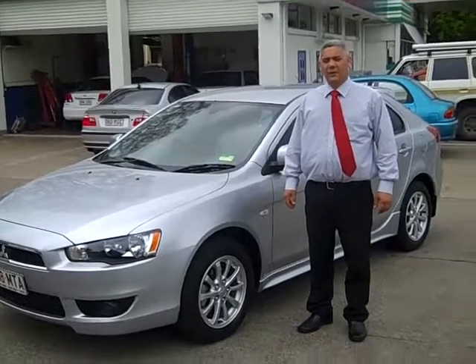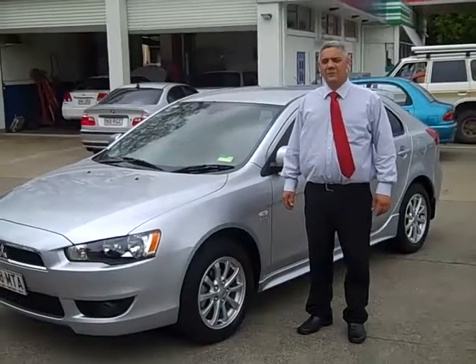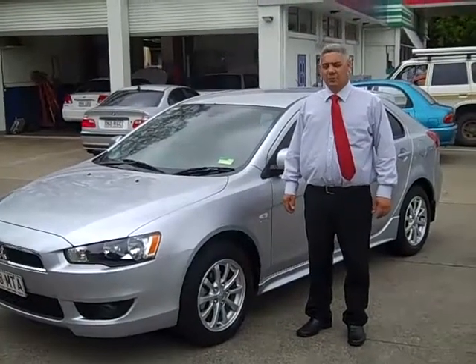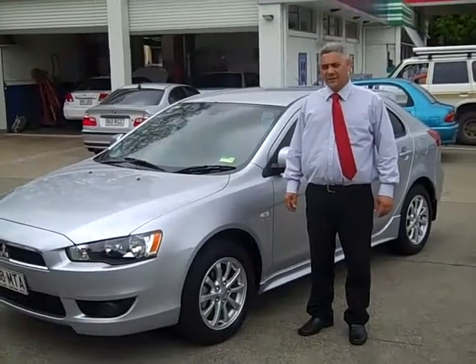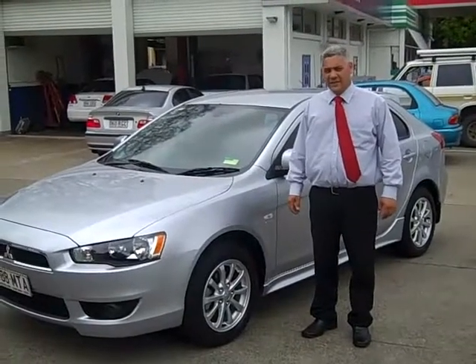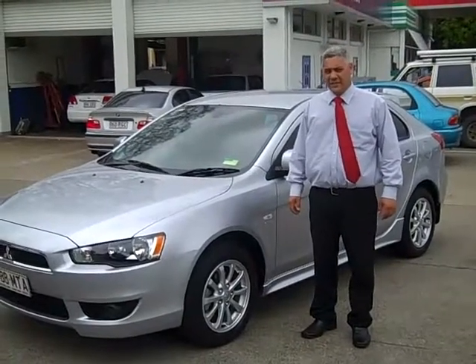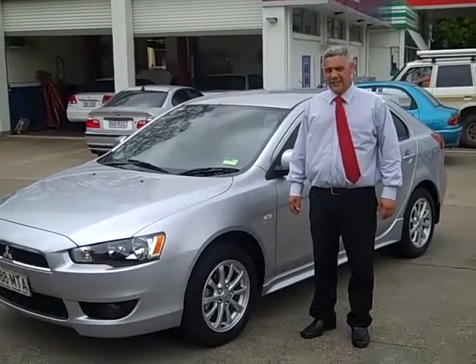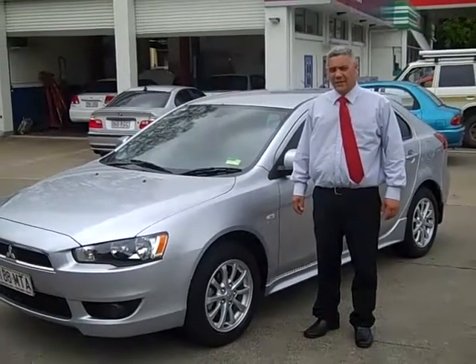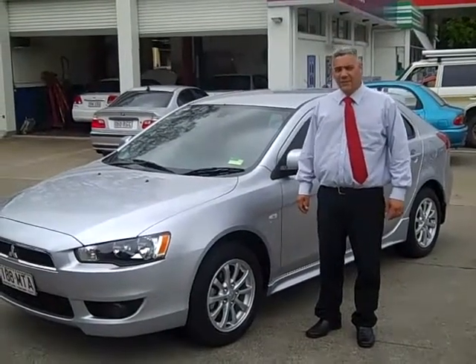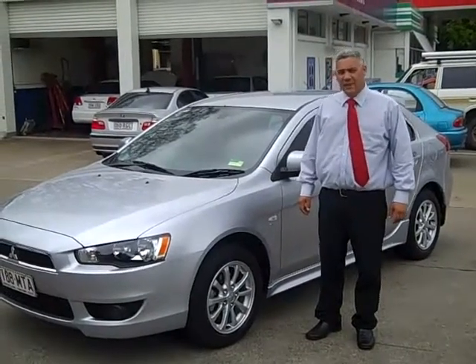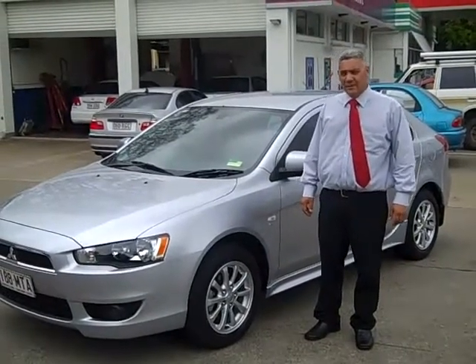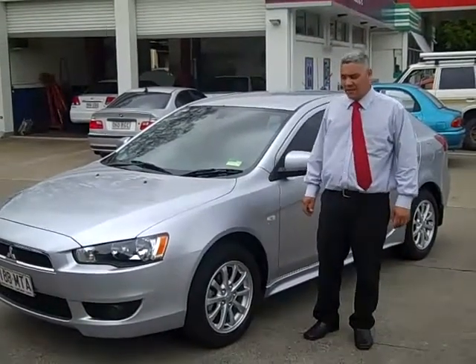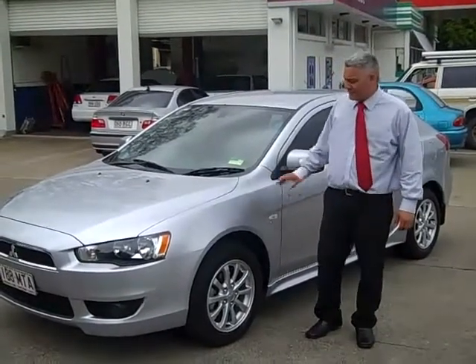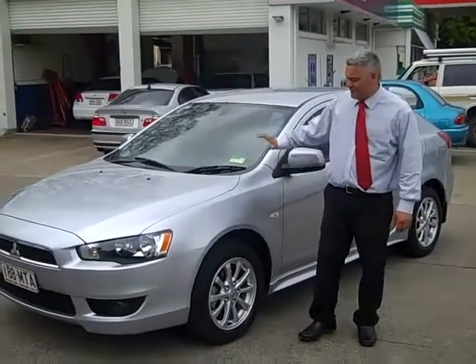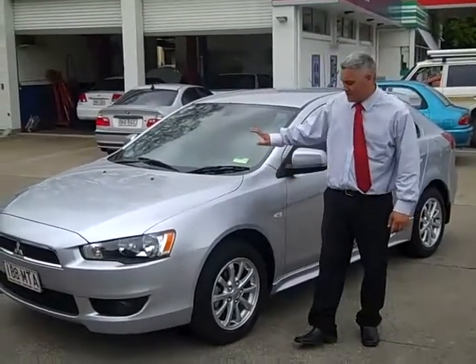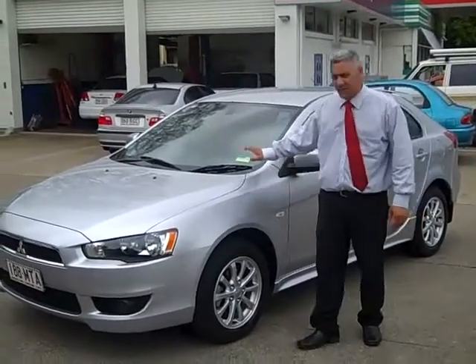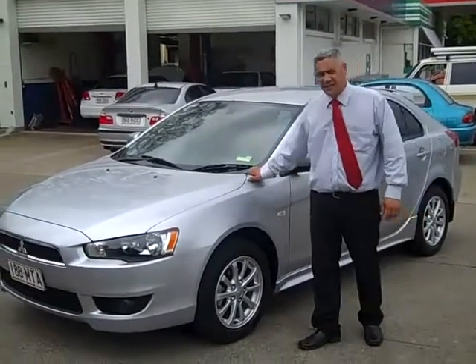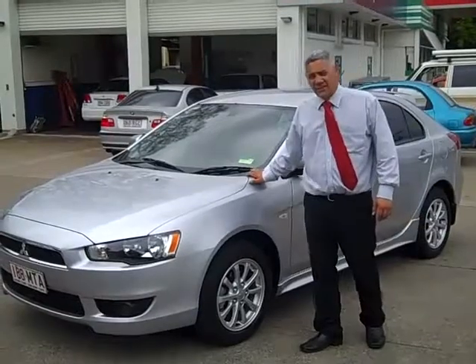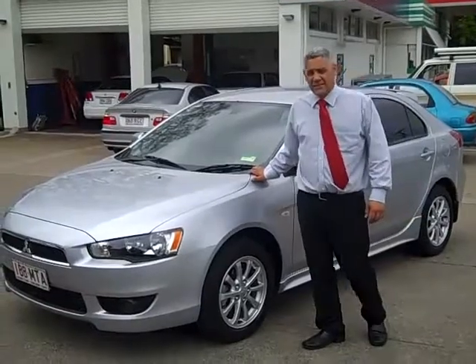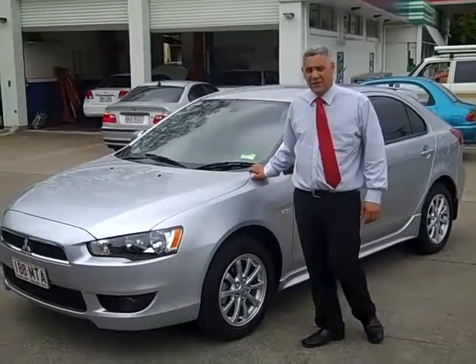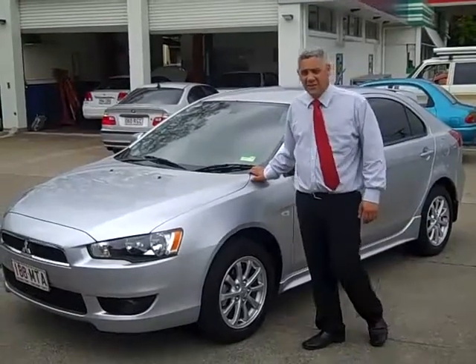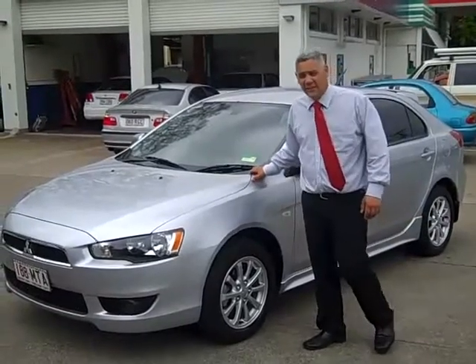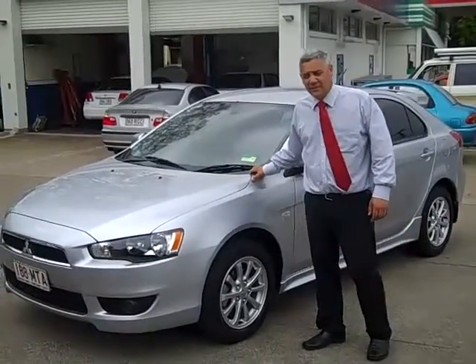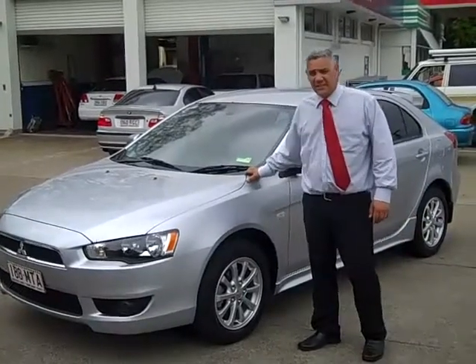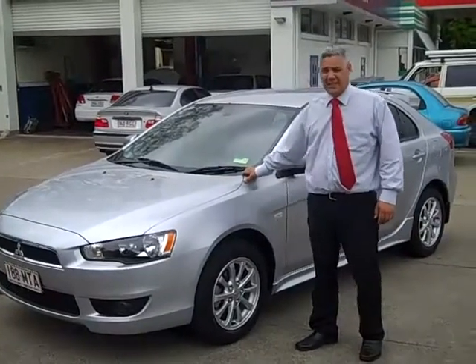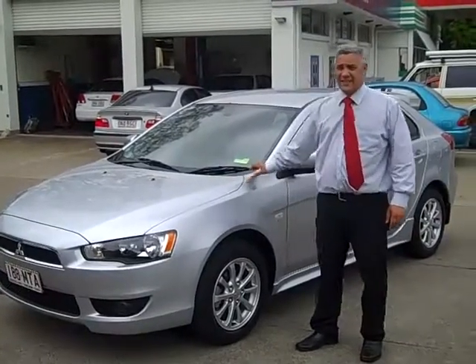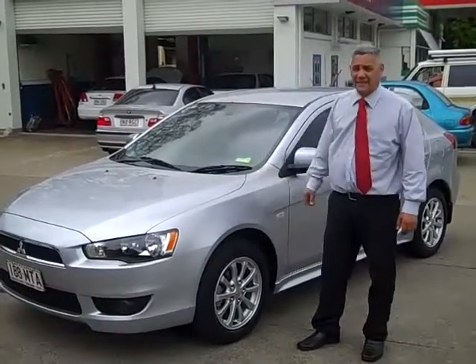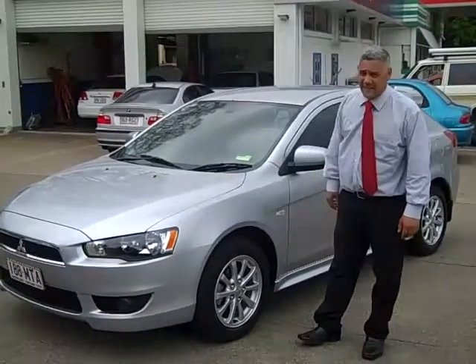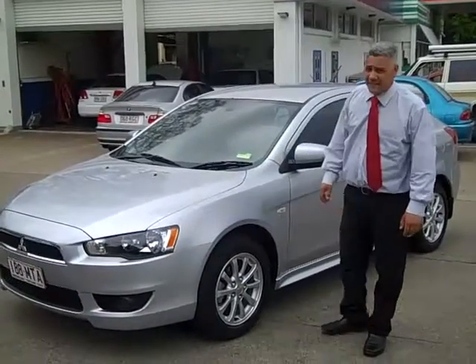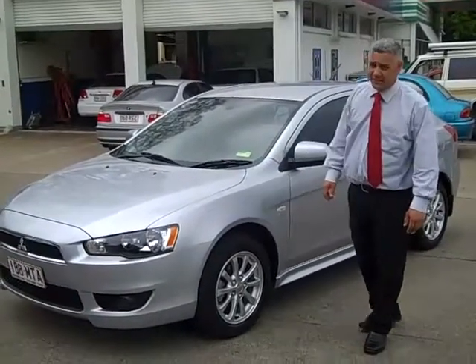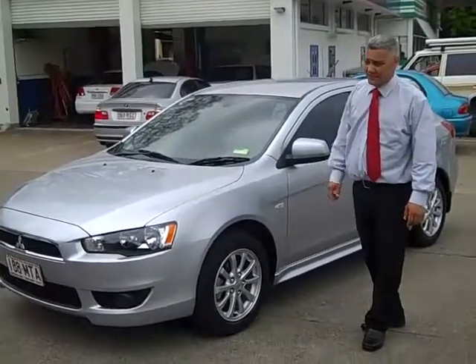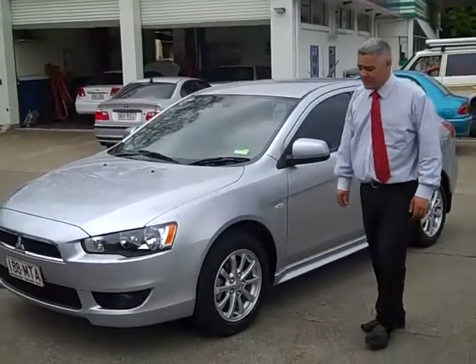Welcome to Toowong Mitsubishi Kia Motors. My name is Tony and today I'm going to show you the 2009 Mitsubishi Lancer VR Sportsback.